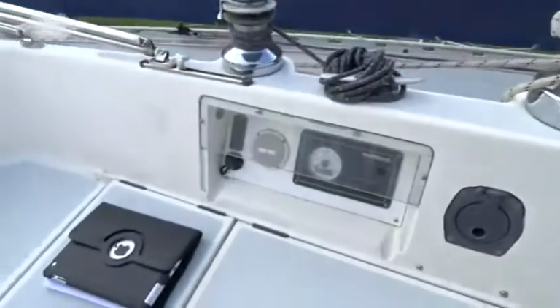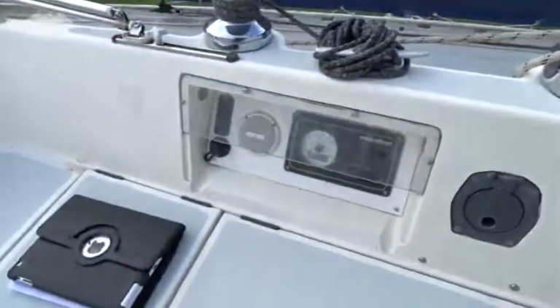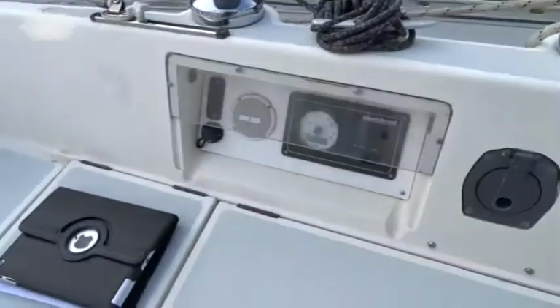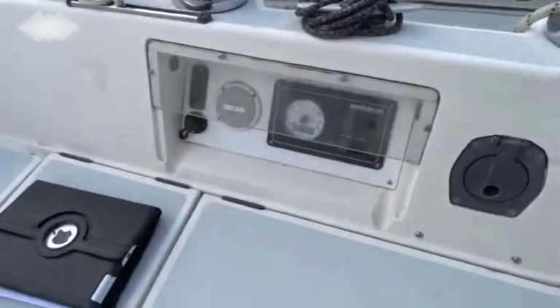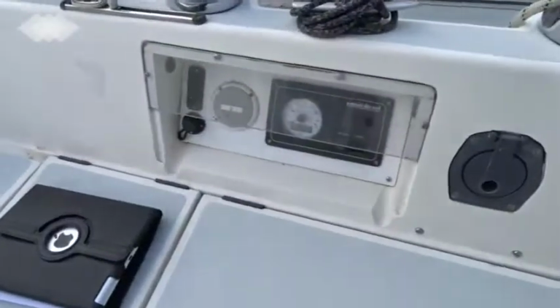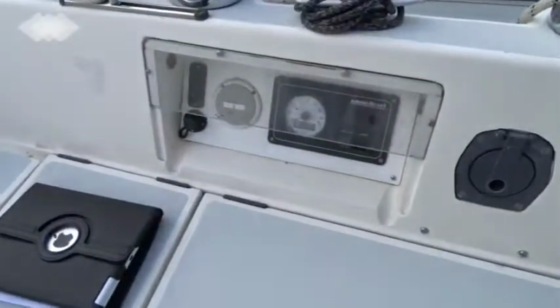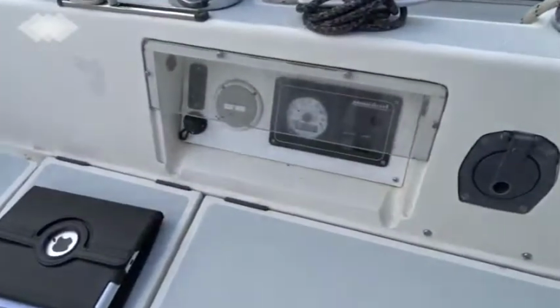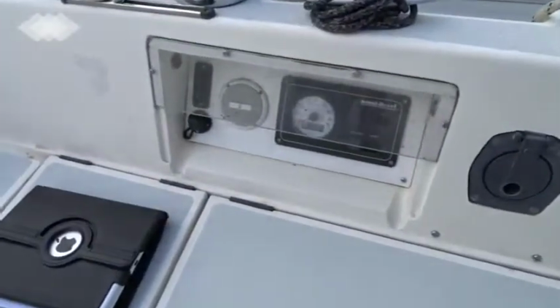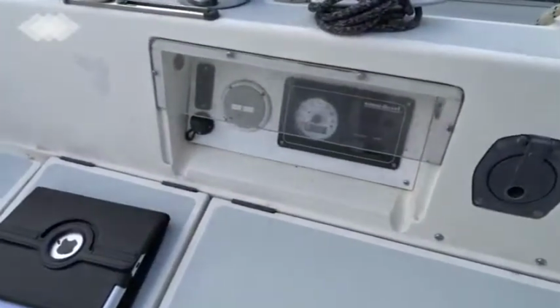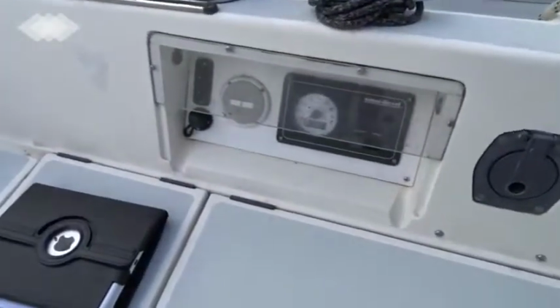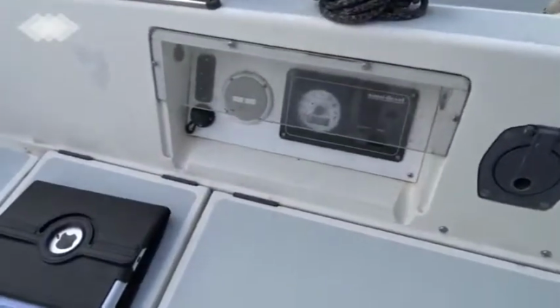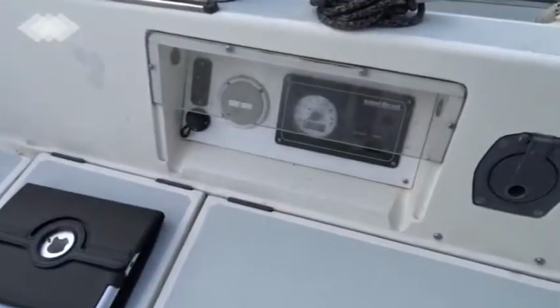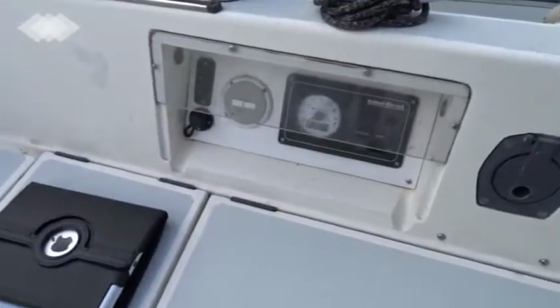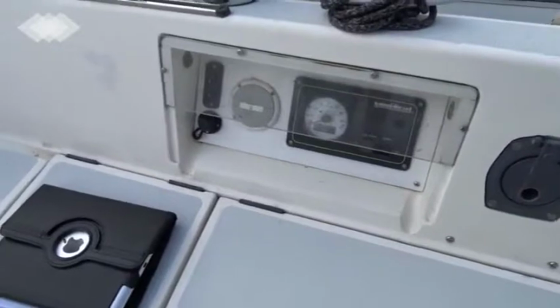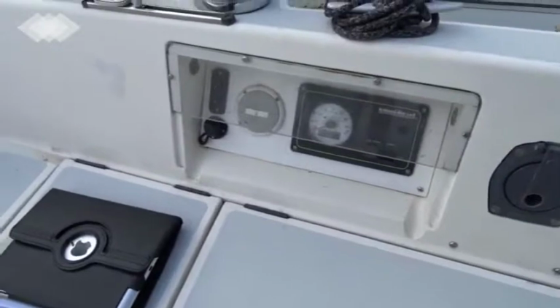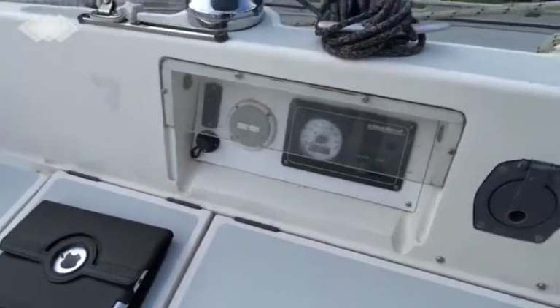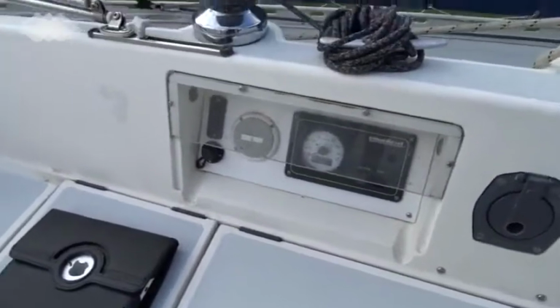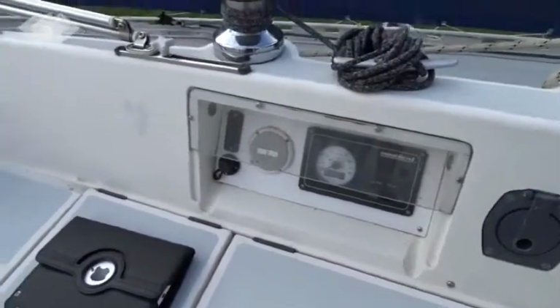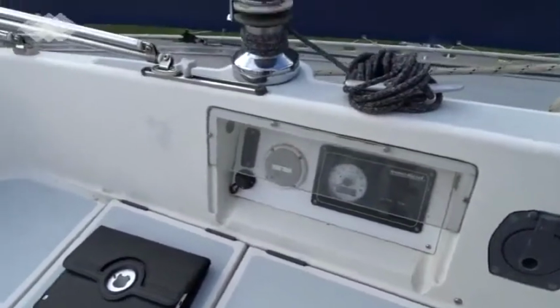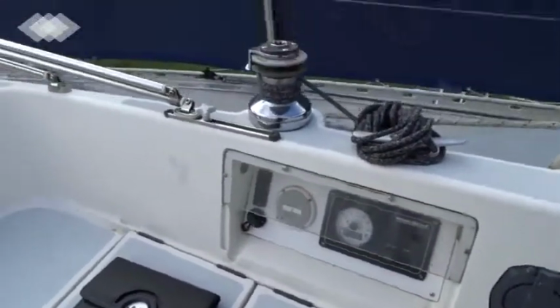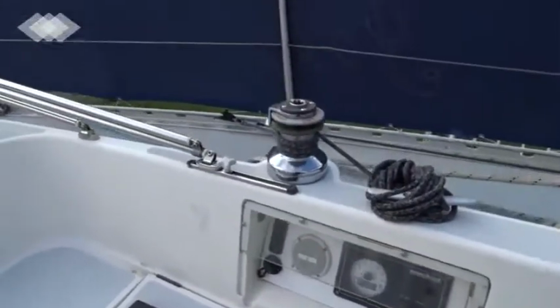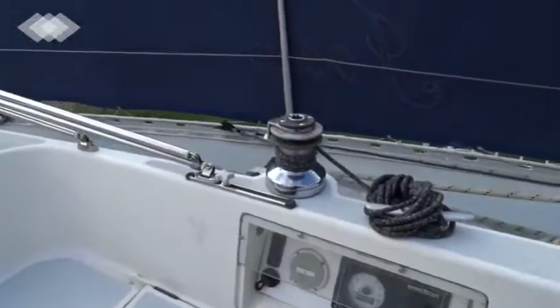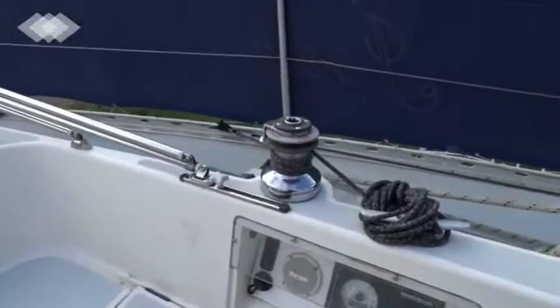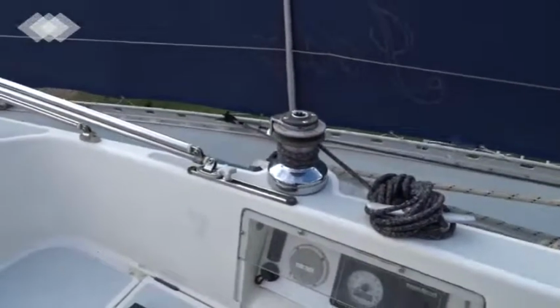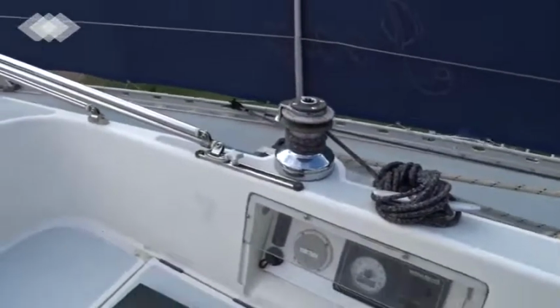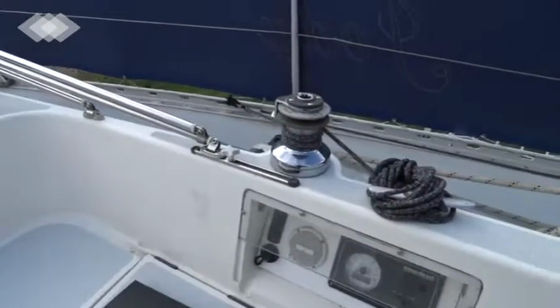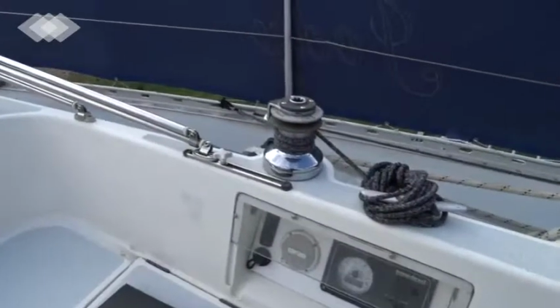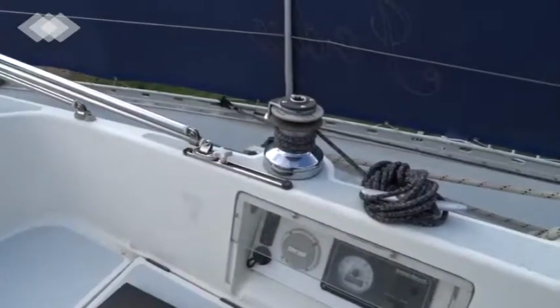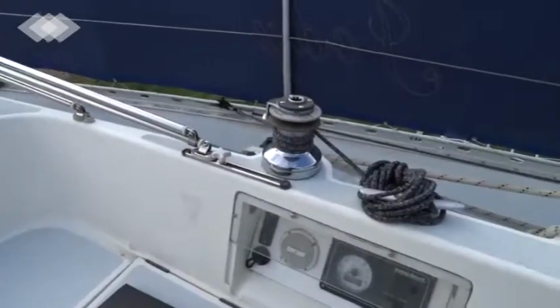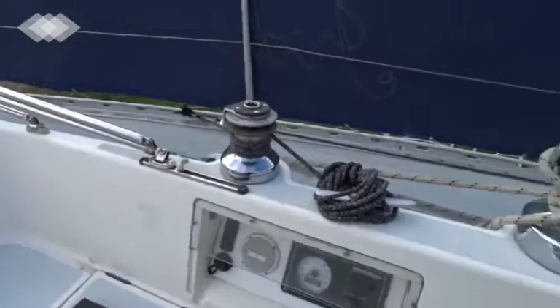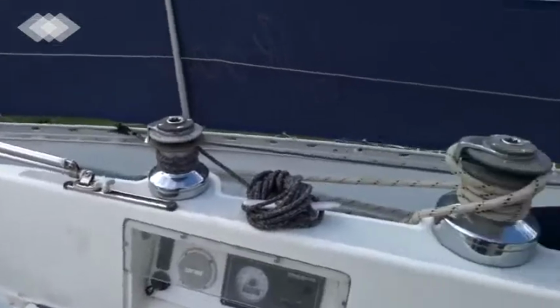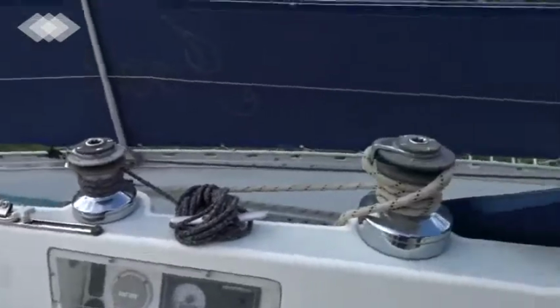A new Yanmar engine was fitted not too long ago. All the controls are up here and it's all very easy to handle, with some good self-tailing winches by Lewmar.